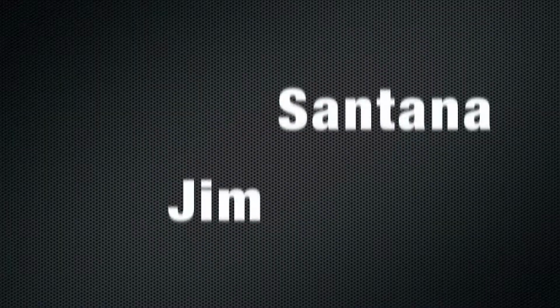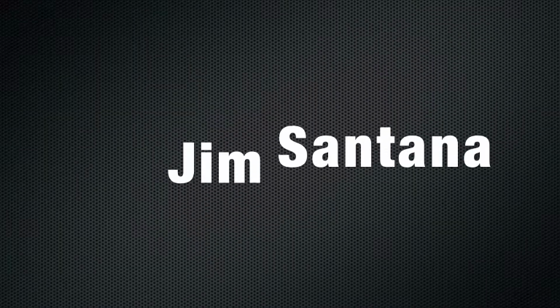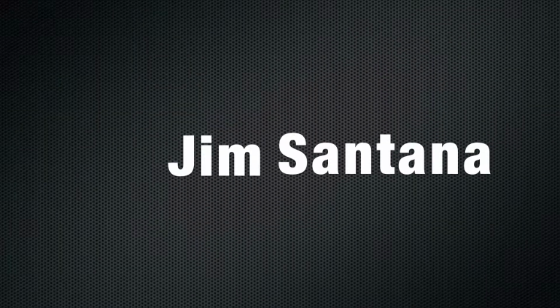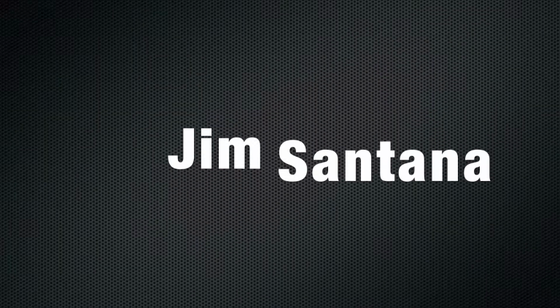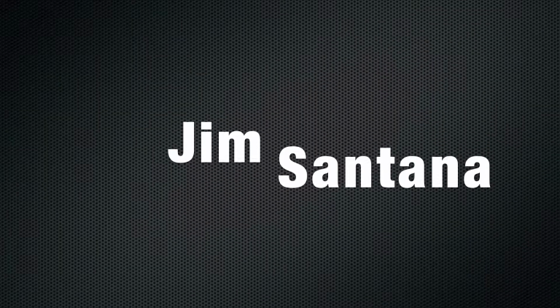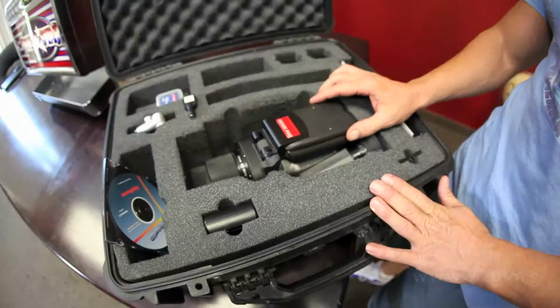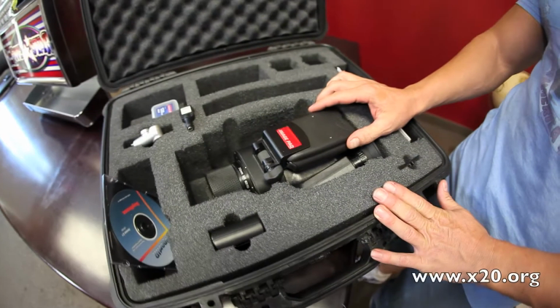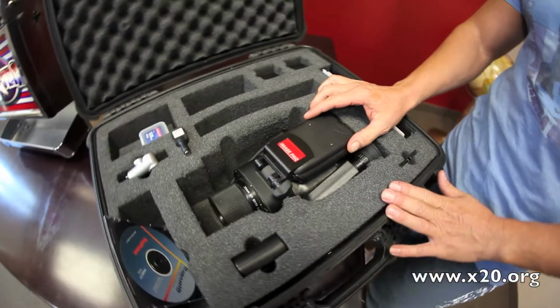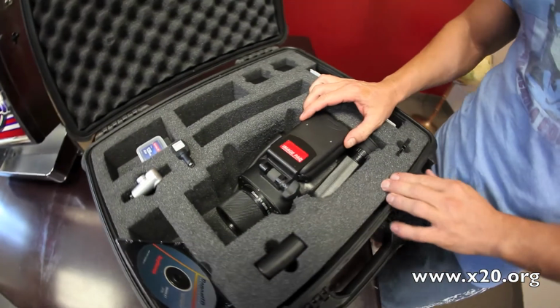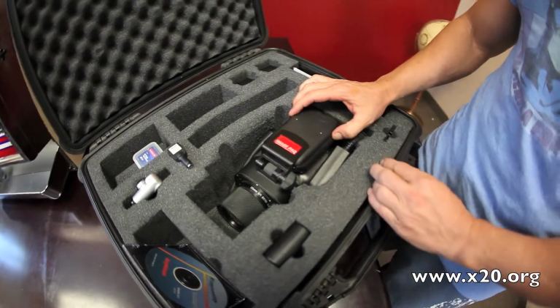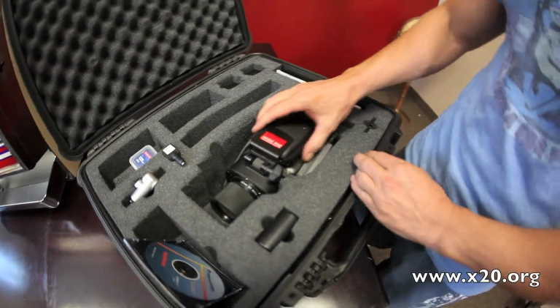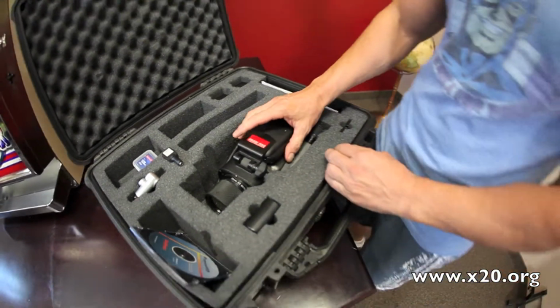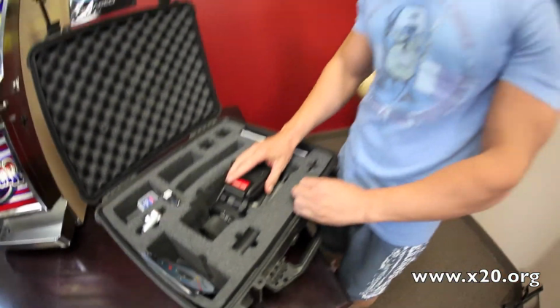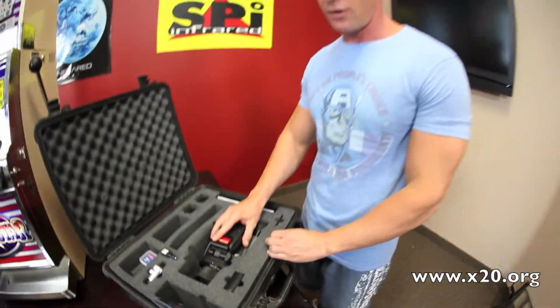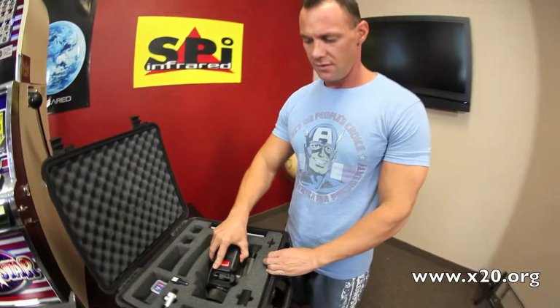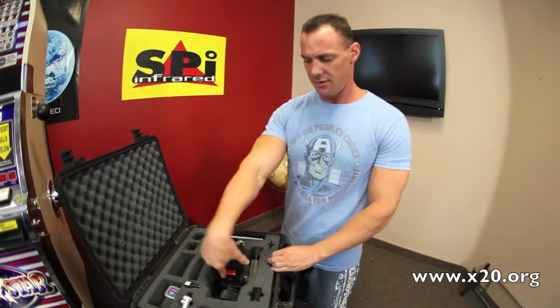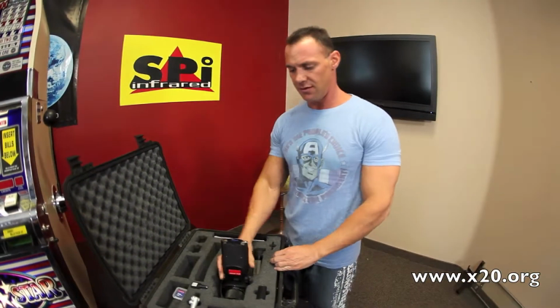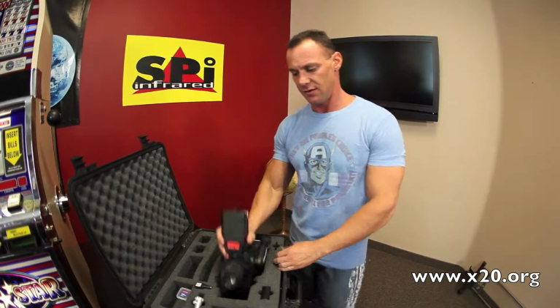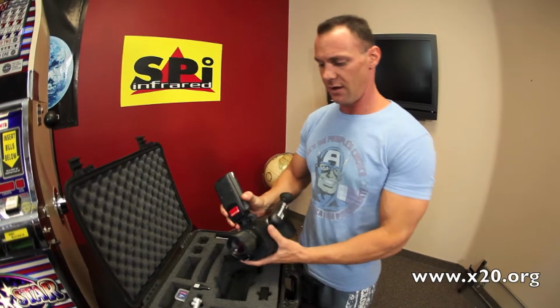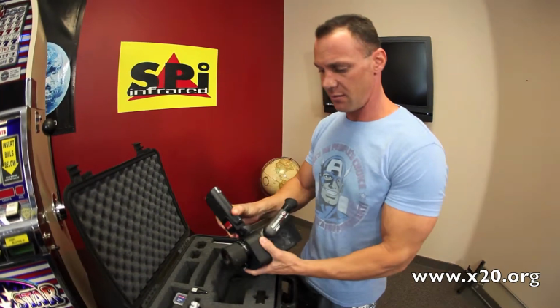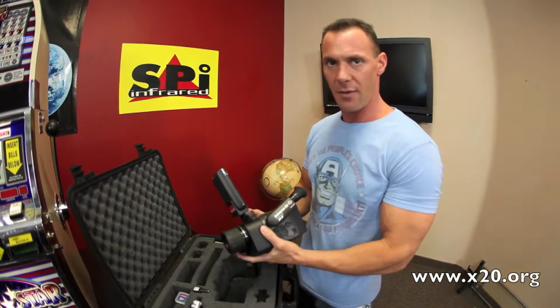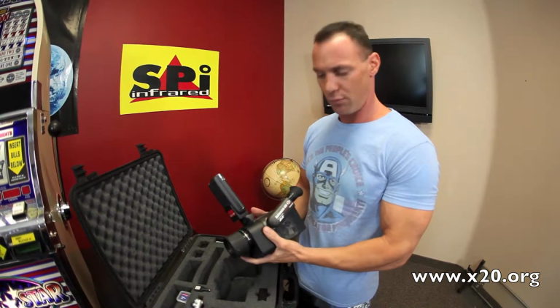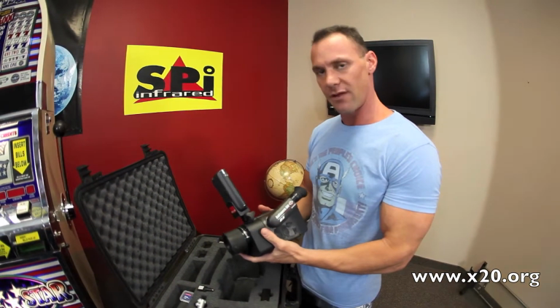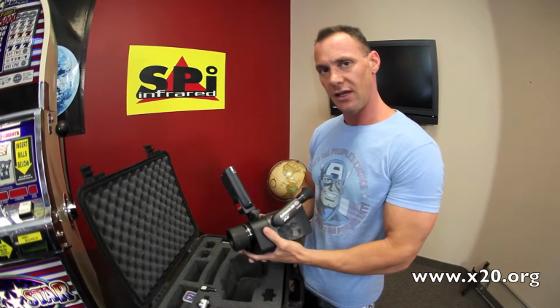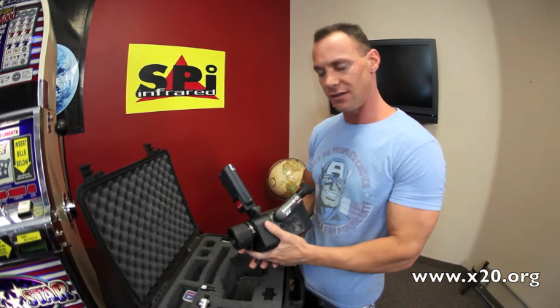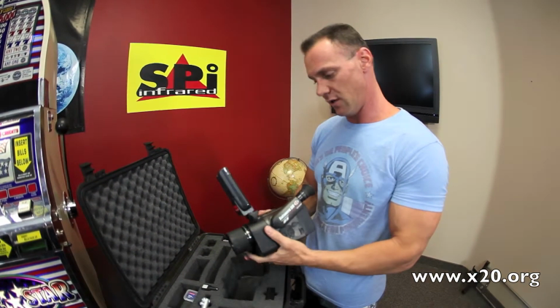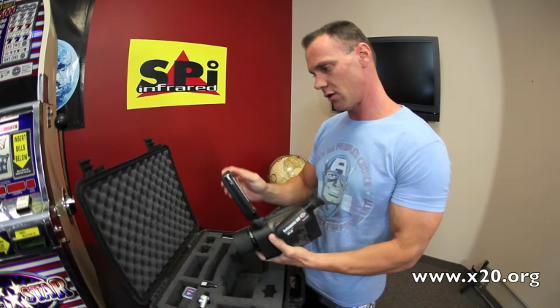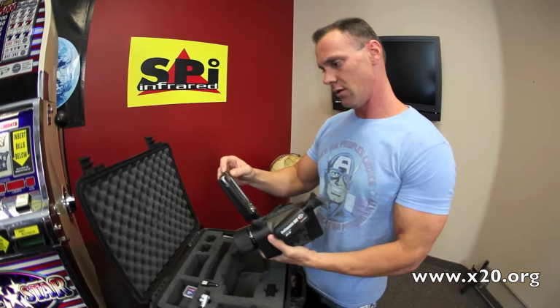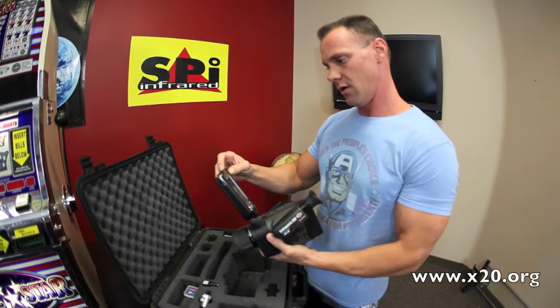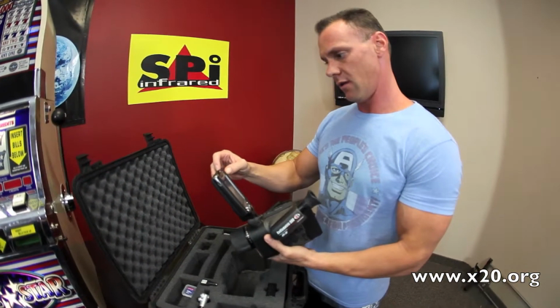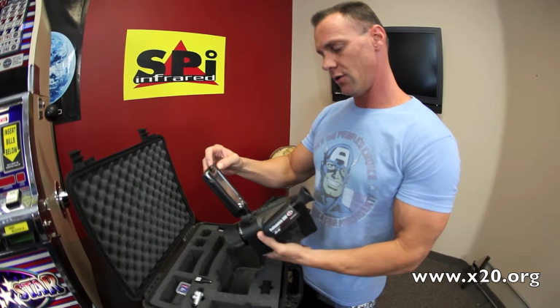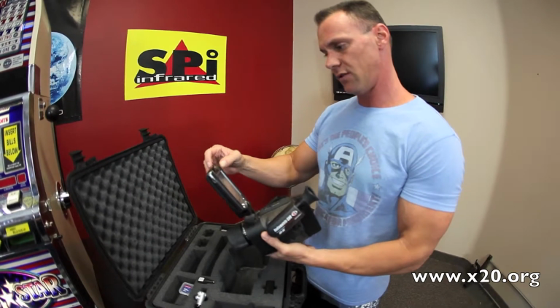Hi, this is Jim Santana again, and we're here to show you another excellent buy on one of our used infrared cameras. This is the Raytheon Palmire Pro 500D high resolution imager, and I want to show you some features.